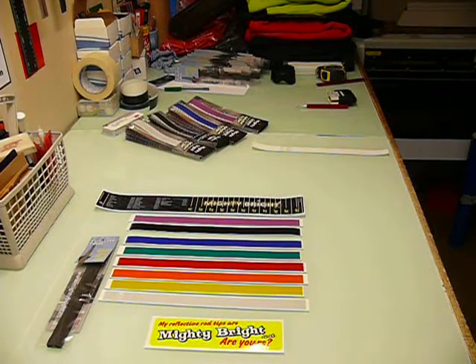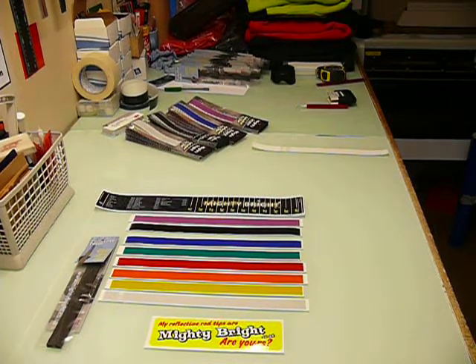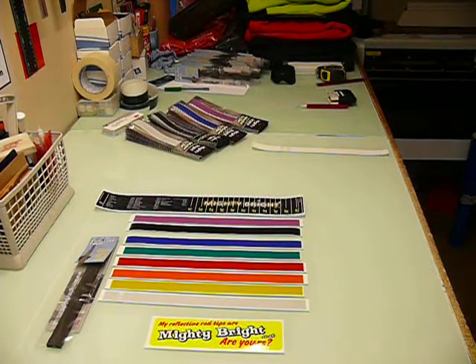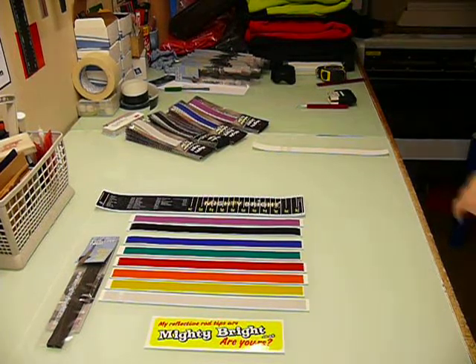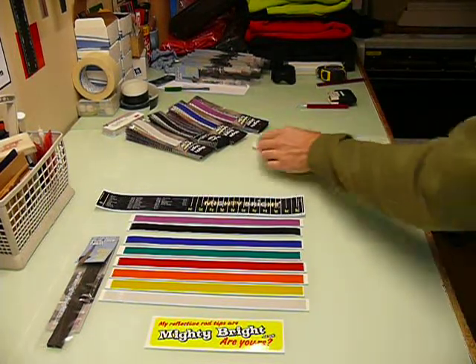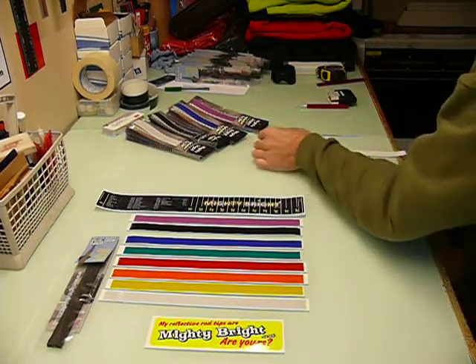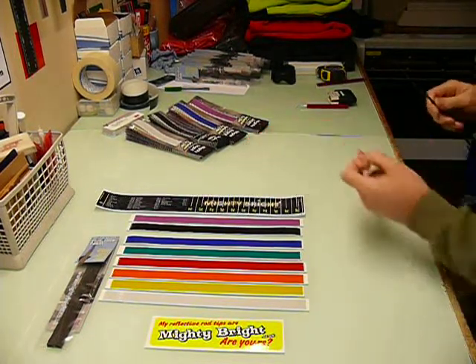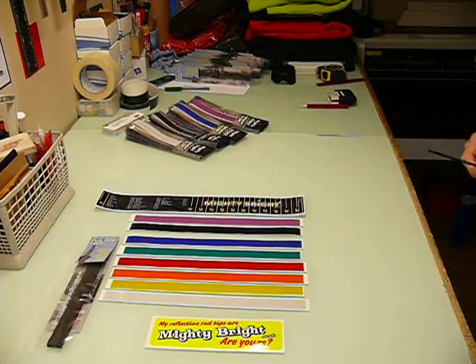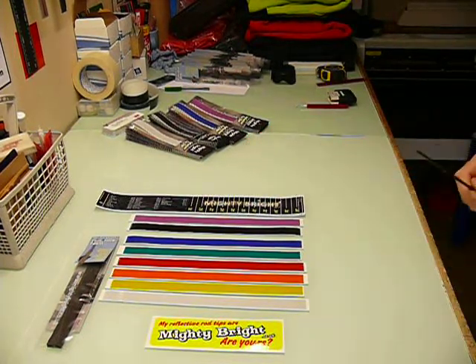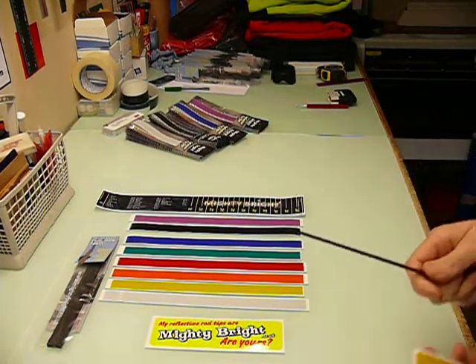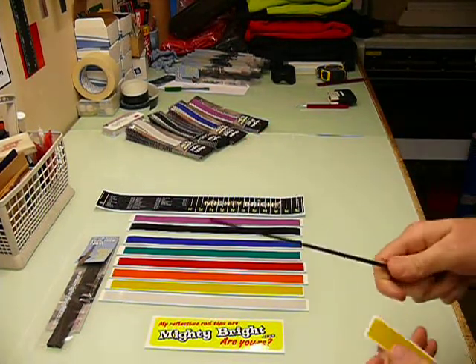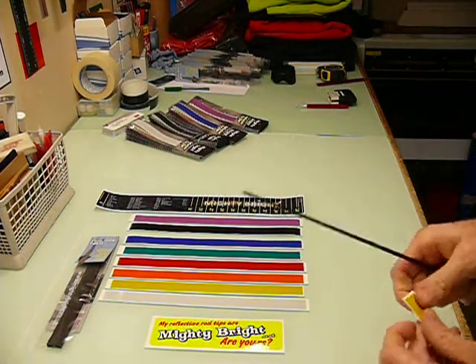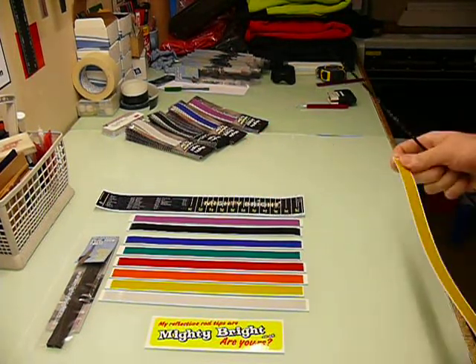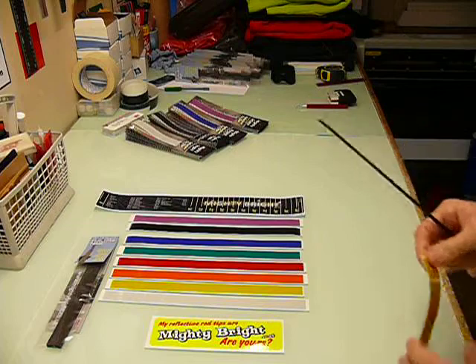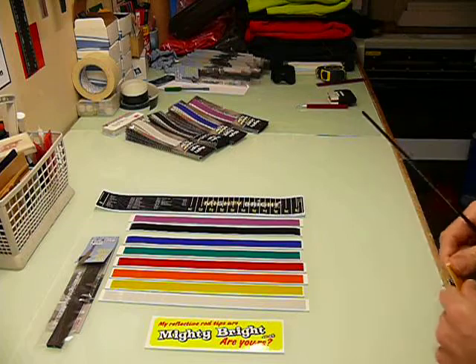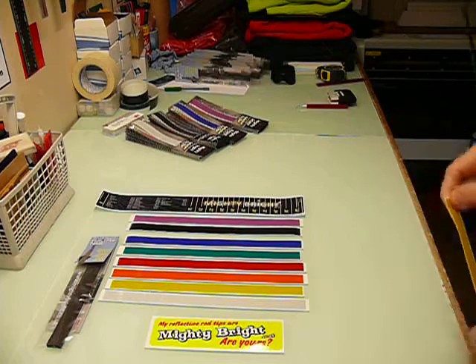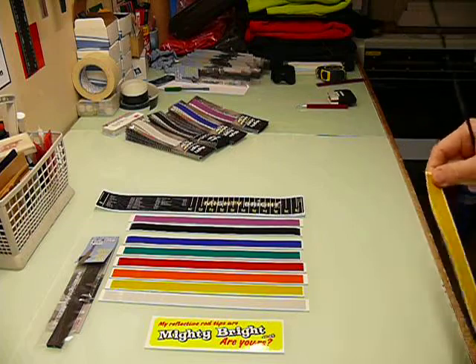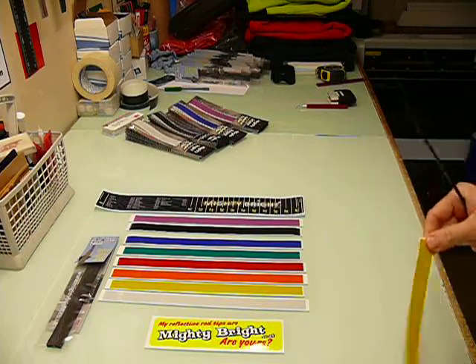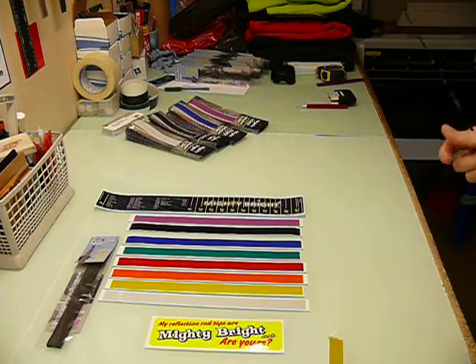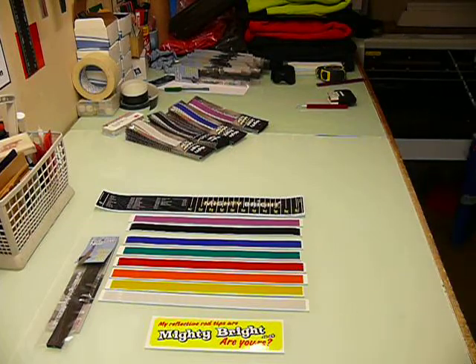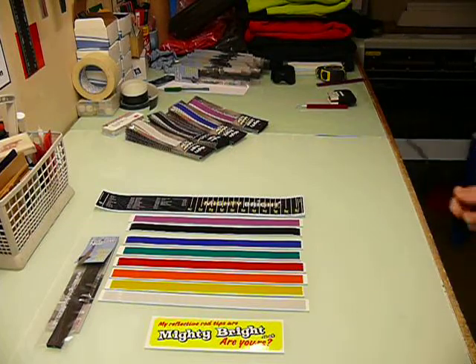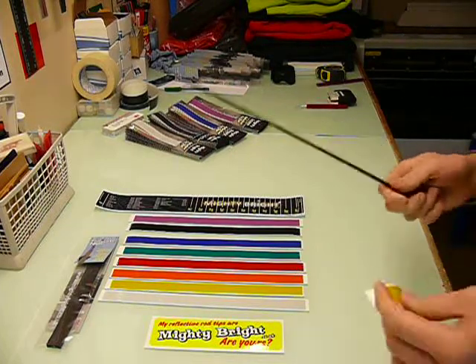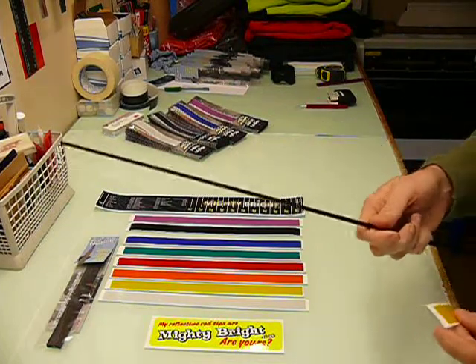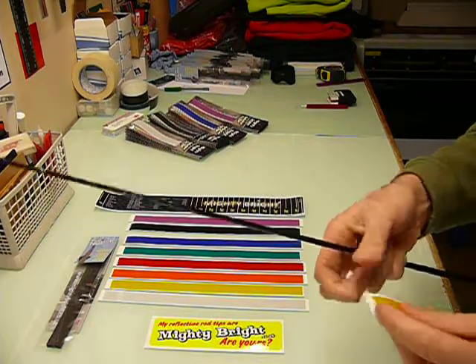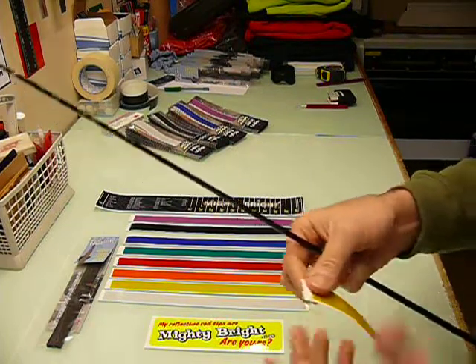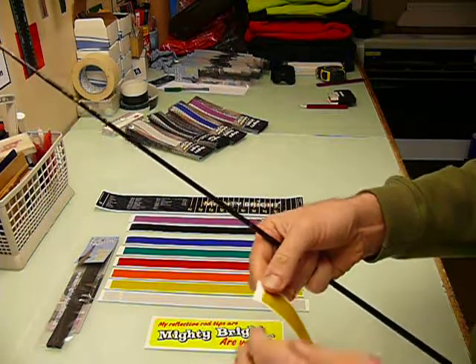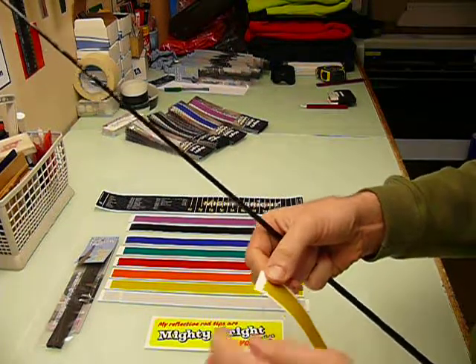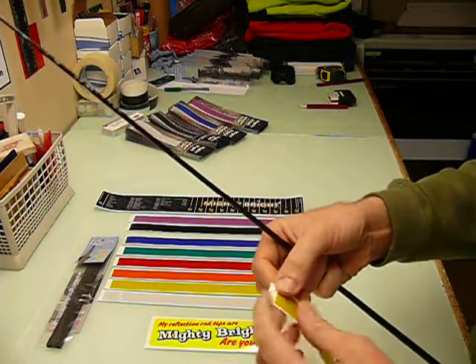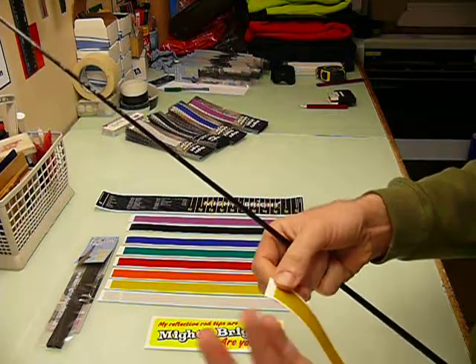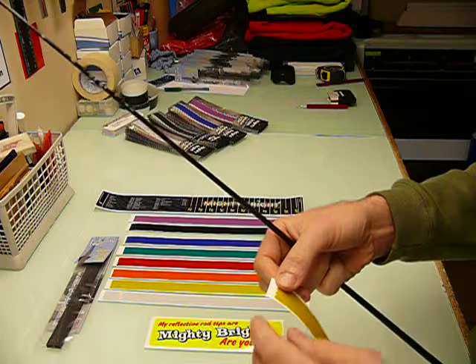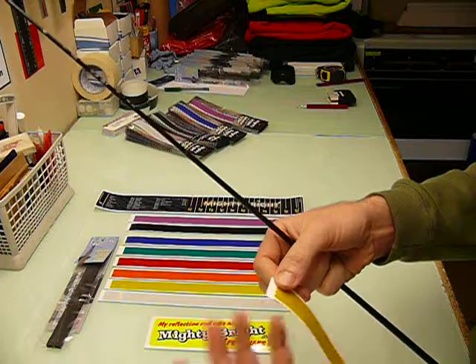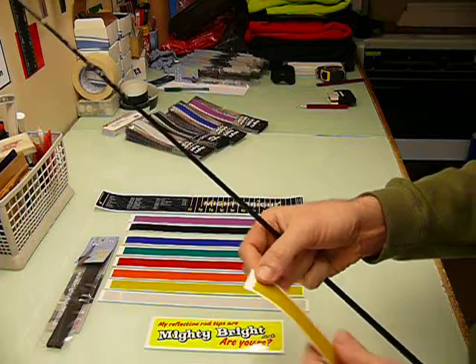Hi there, this is just a quick video showing you the best way to fit Mighty Bright reflective fishing rod tapes, which can also be used on all sorts of other things like bike helmets and bicycle wheels.